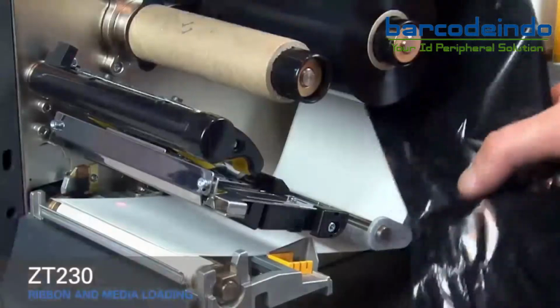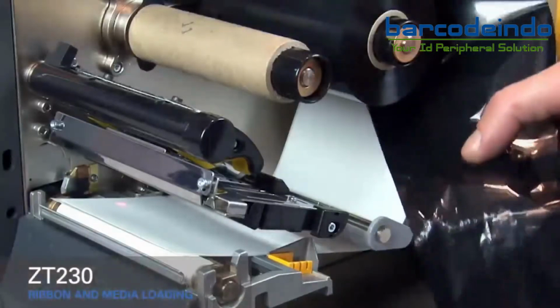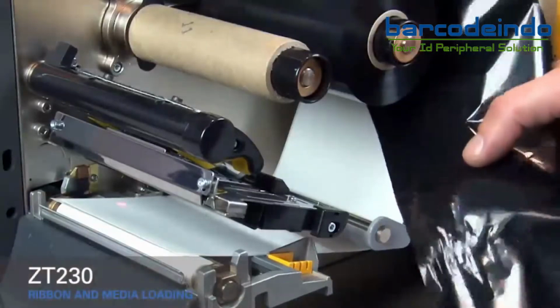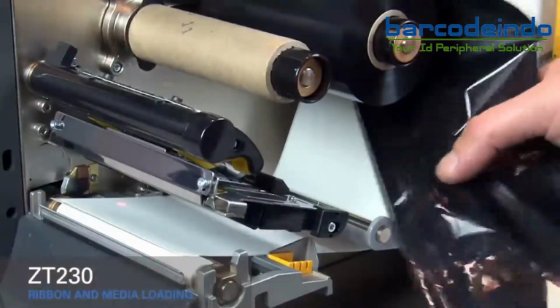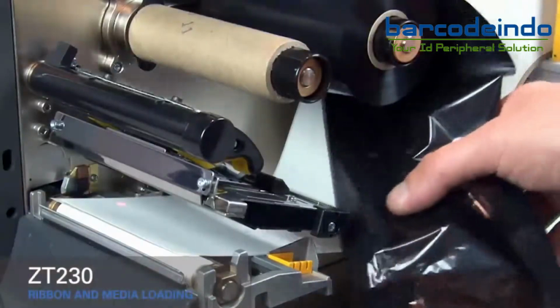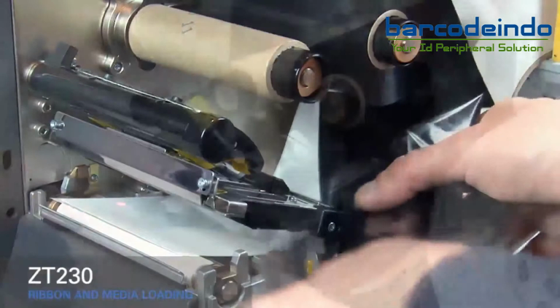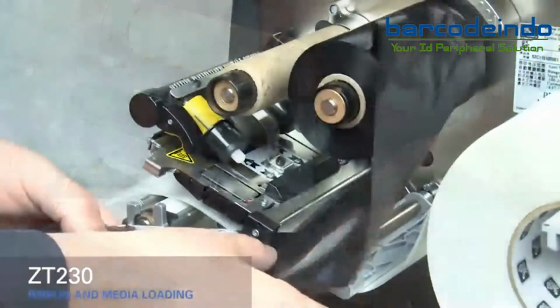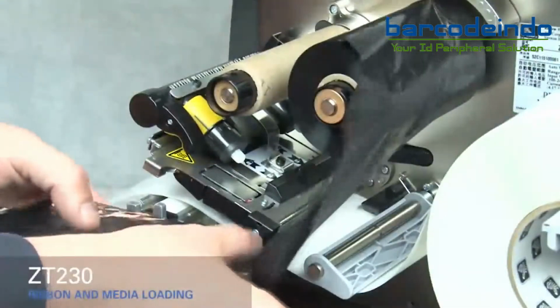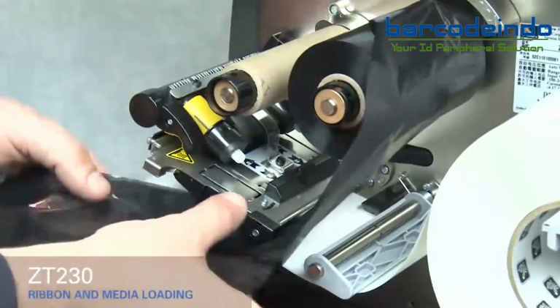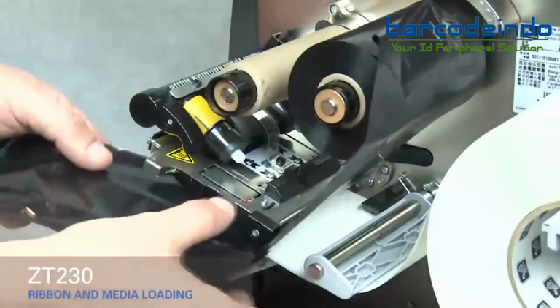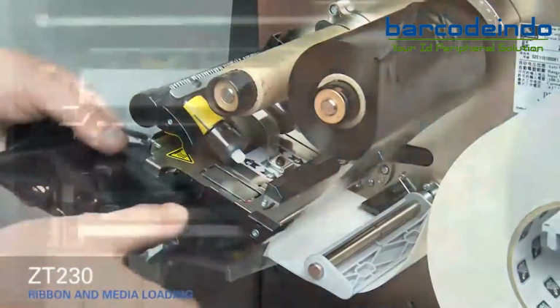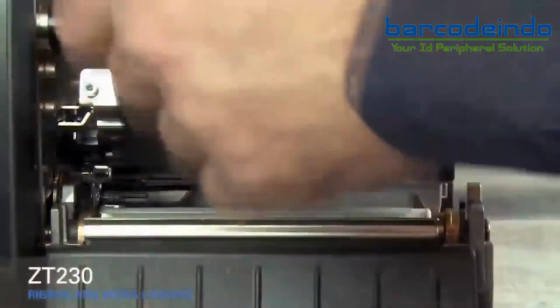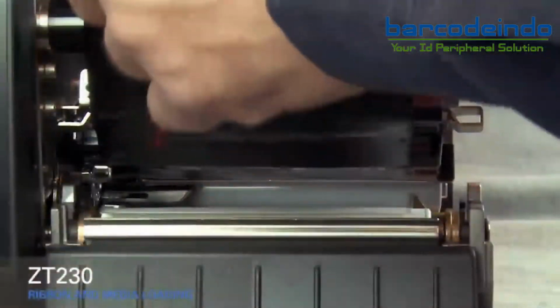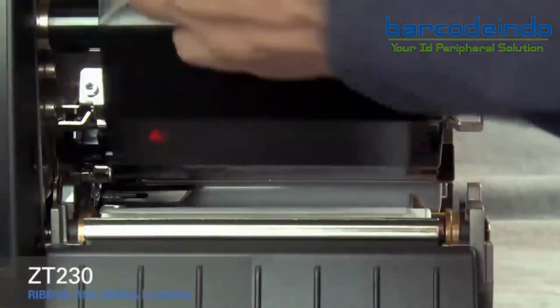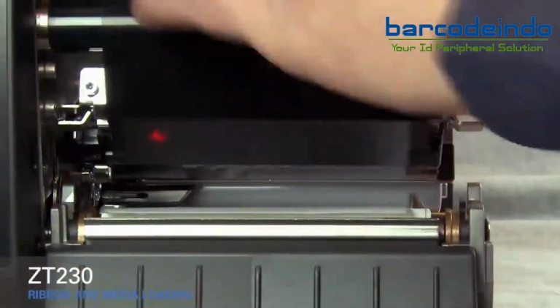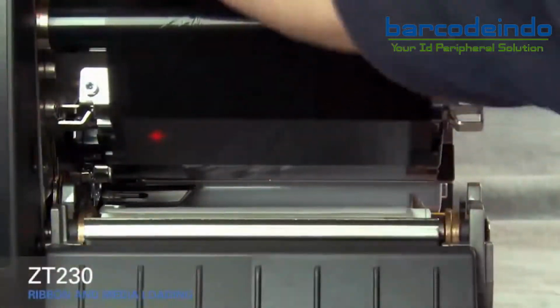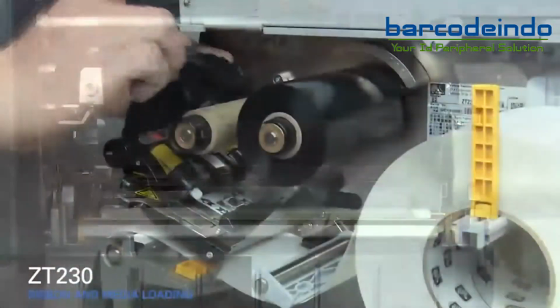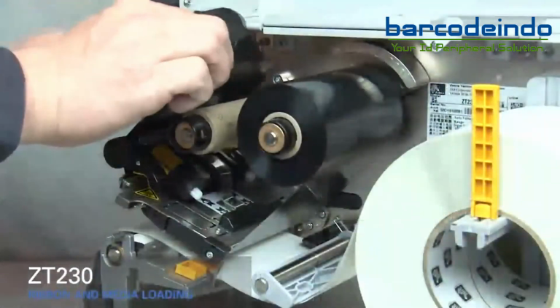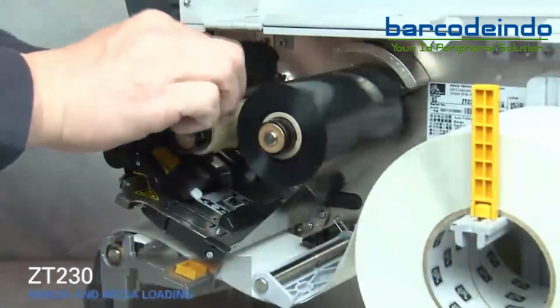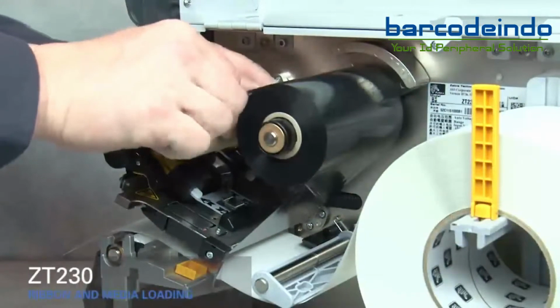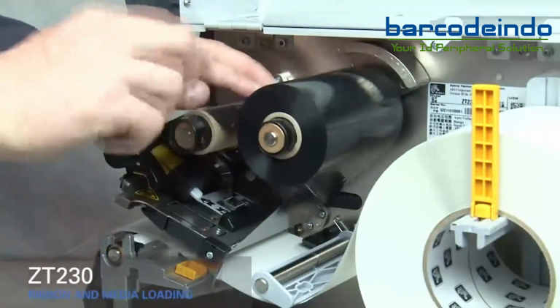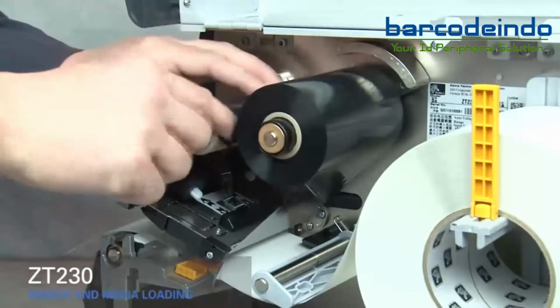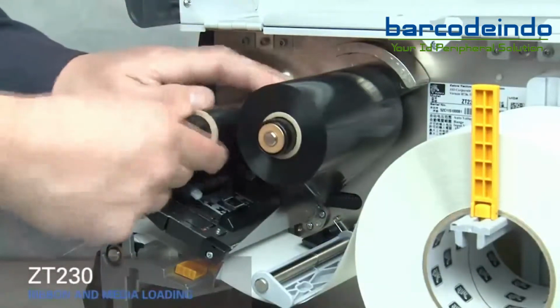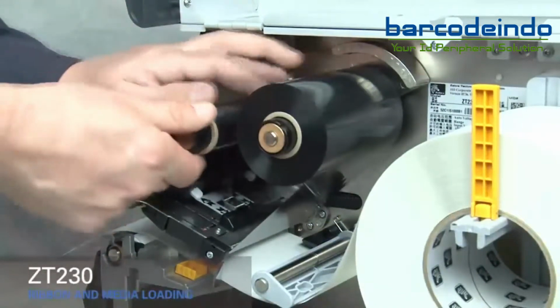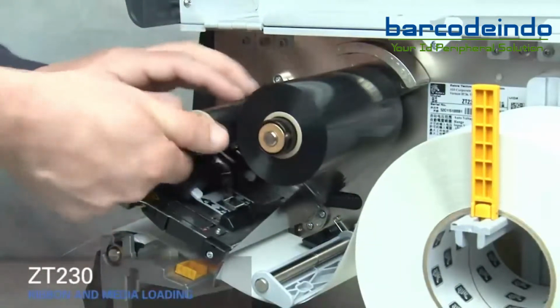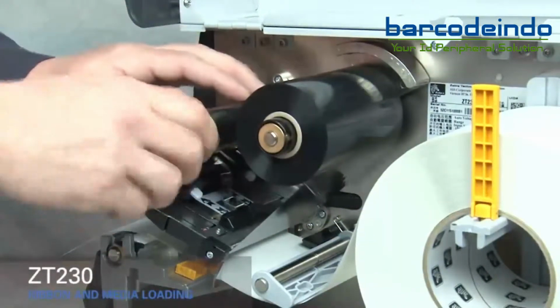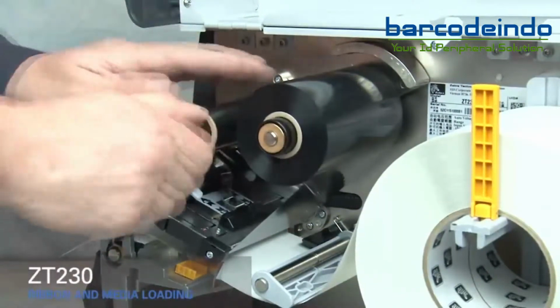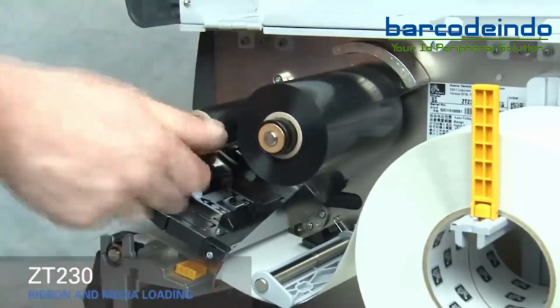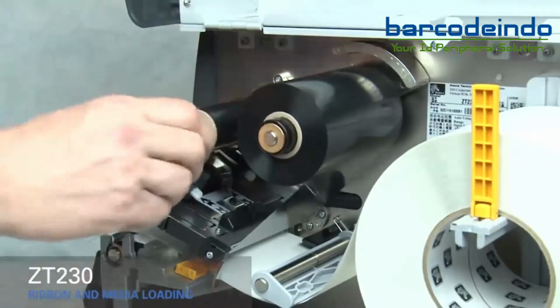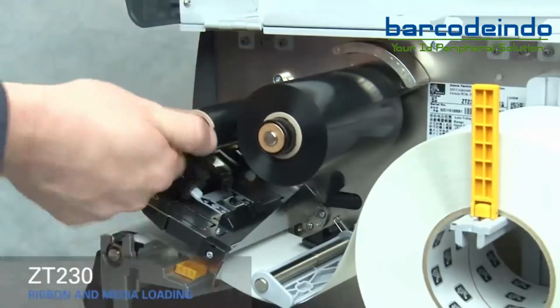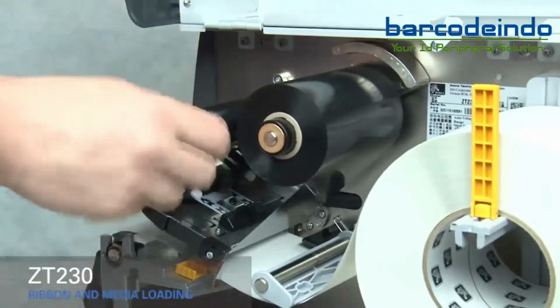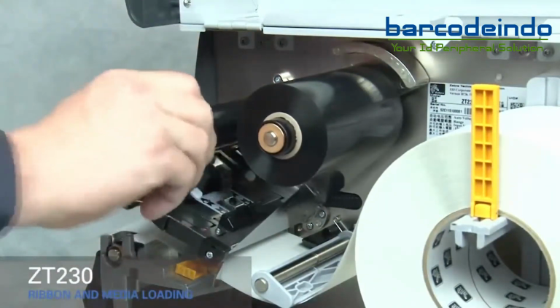Slide the ribbon under the black ribbon guide and under the print mechanism. Wind the ribbon over the top of the core, then turn the spindle to the right to remove any ribbon slack.